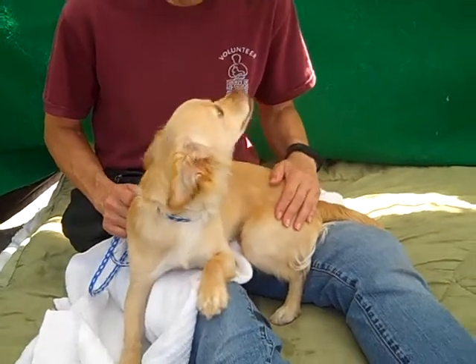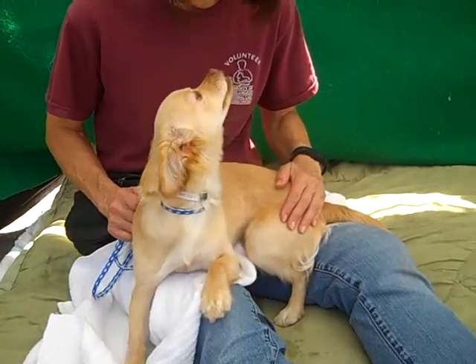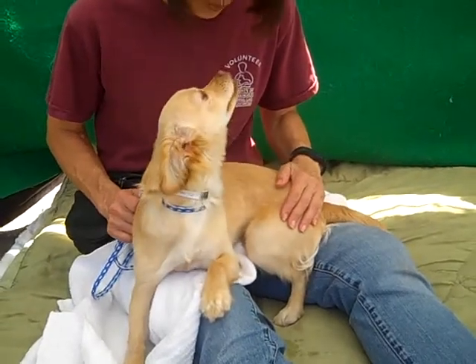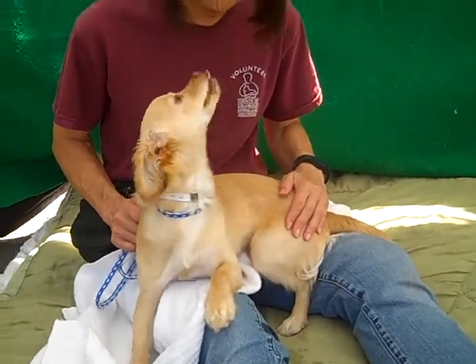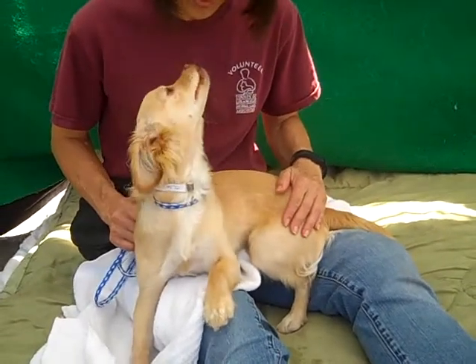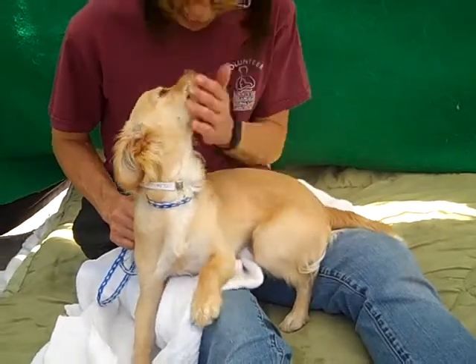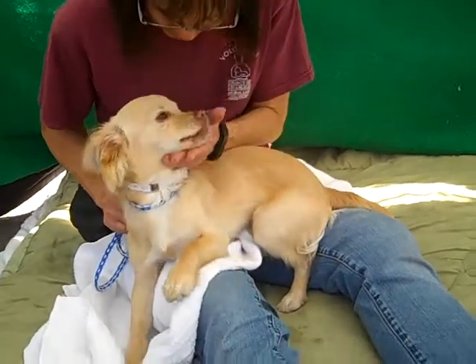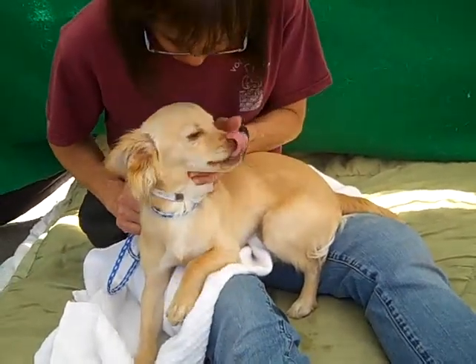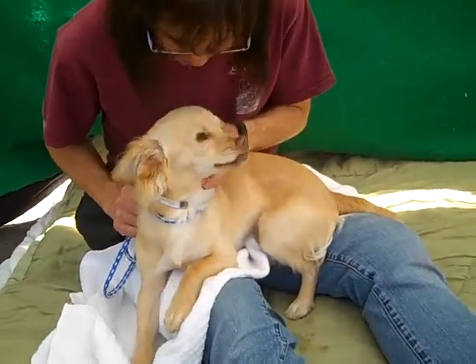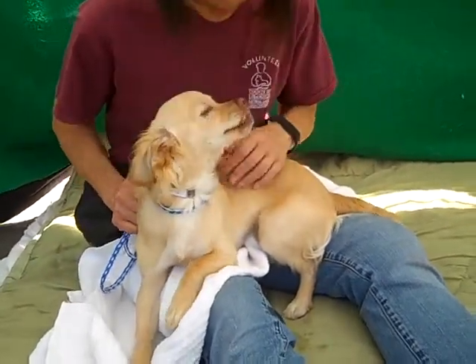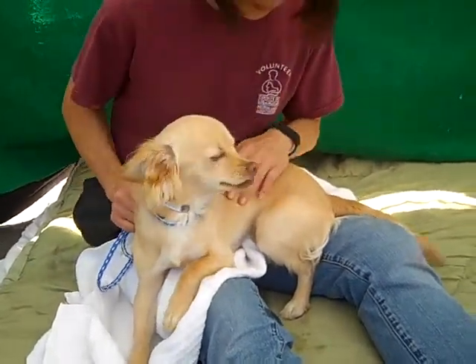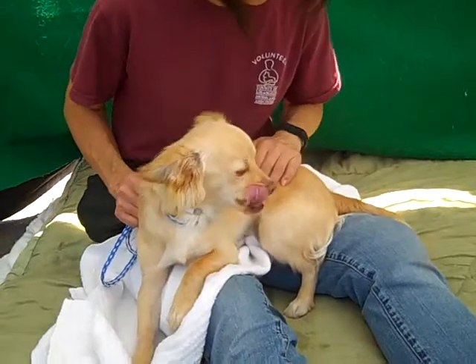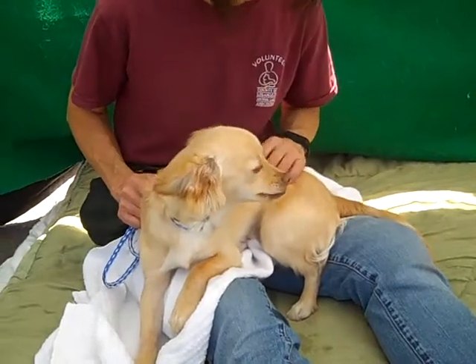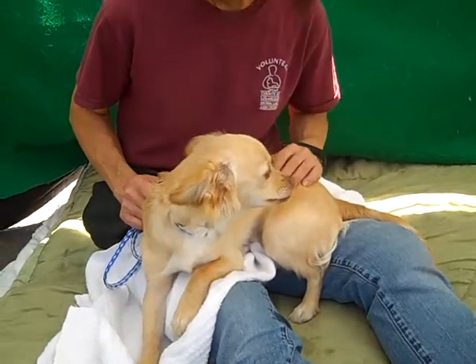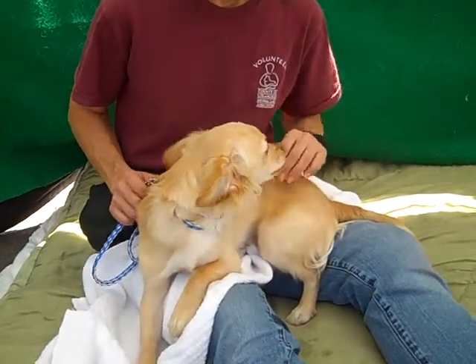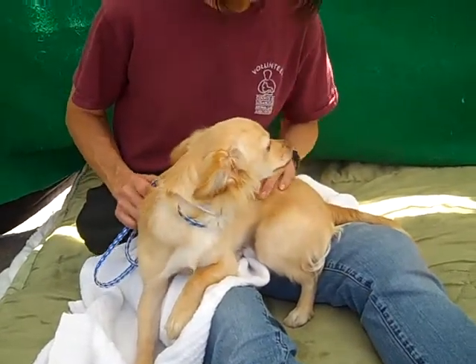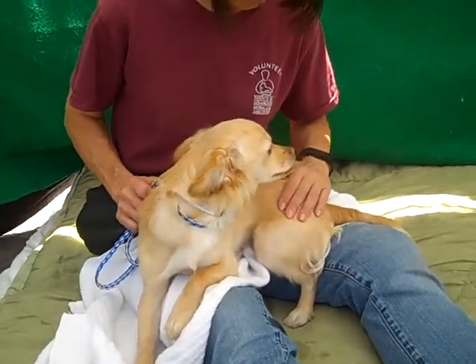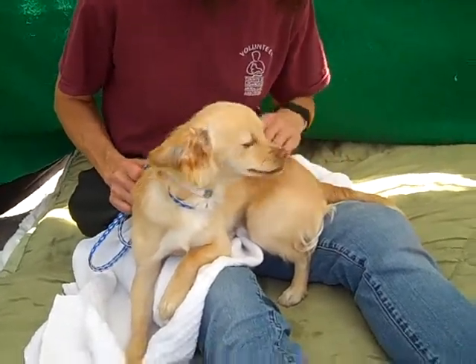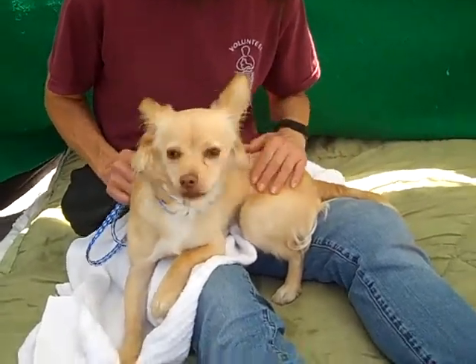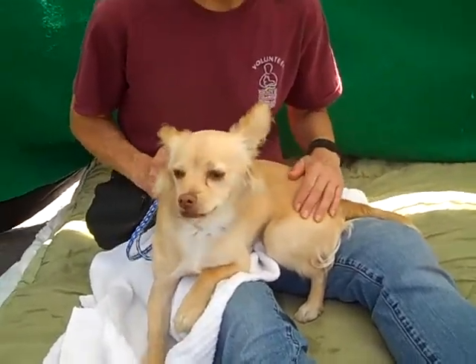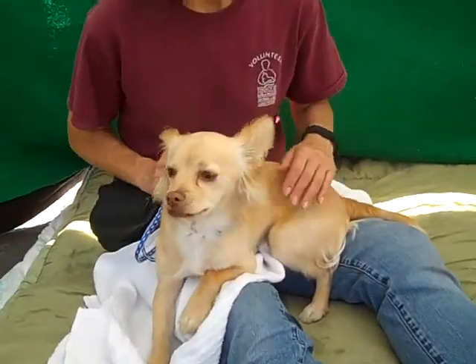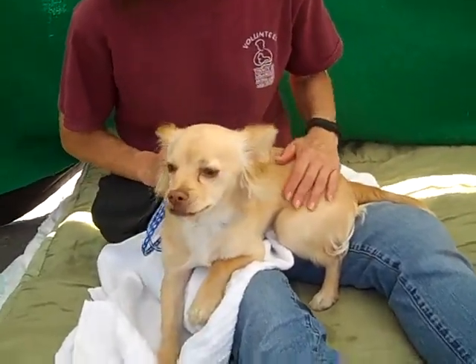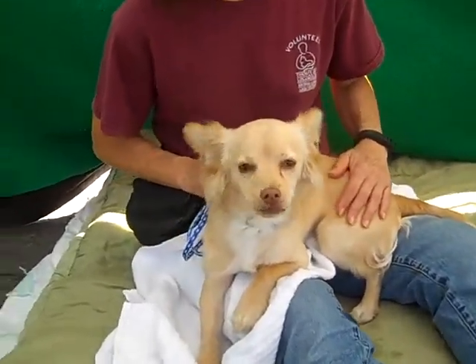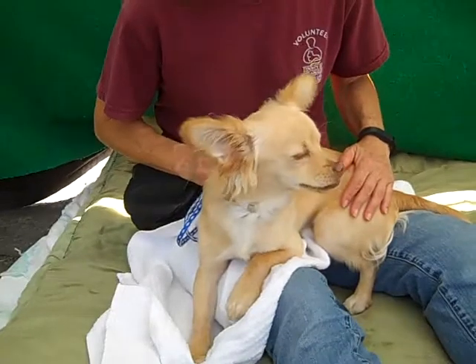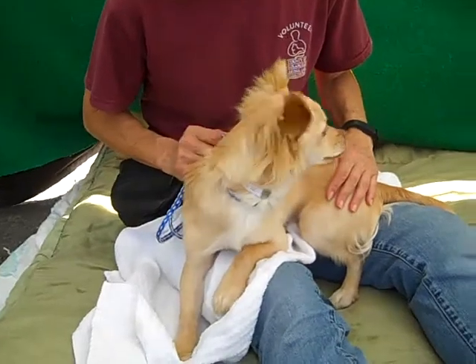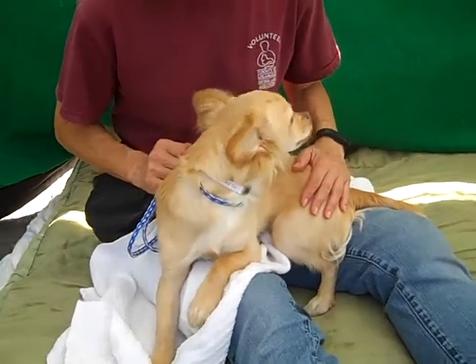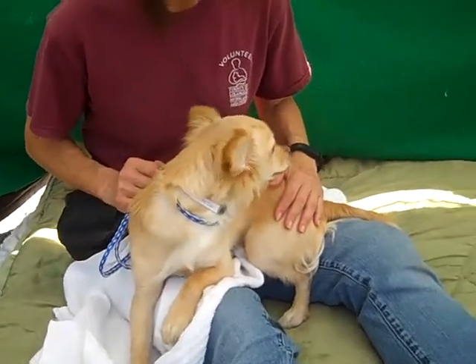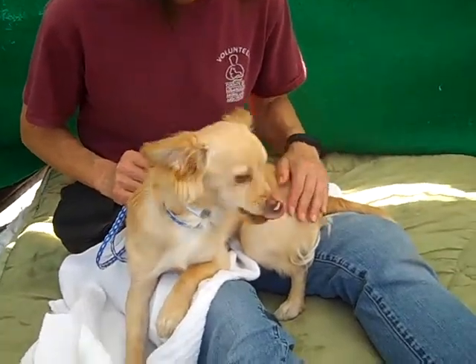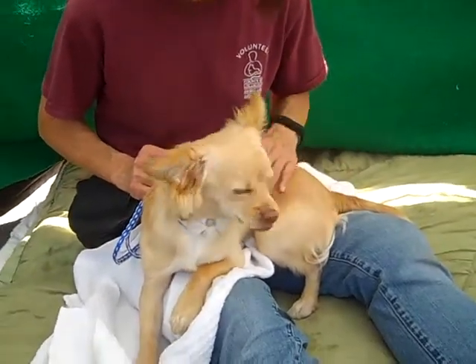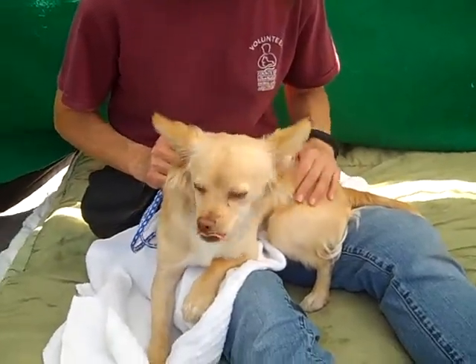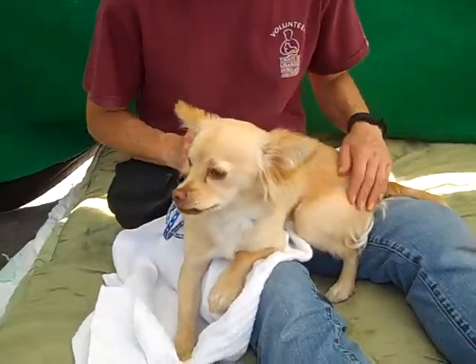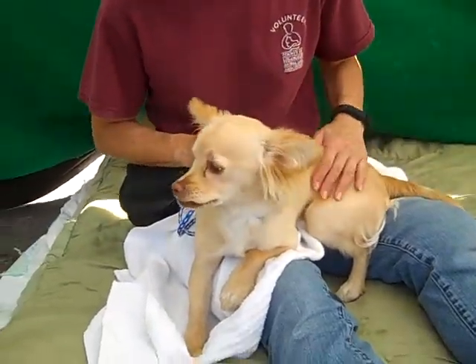There is a mention of him having a painful right leg and they say he has a limp. We can't see it, so maybe it's just improving or he's just excited and not paying much attention to his hurt leg. So there may or may not be something going on with his leg.